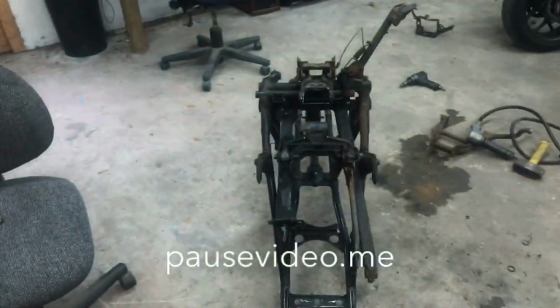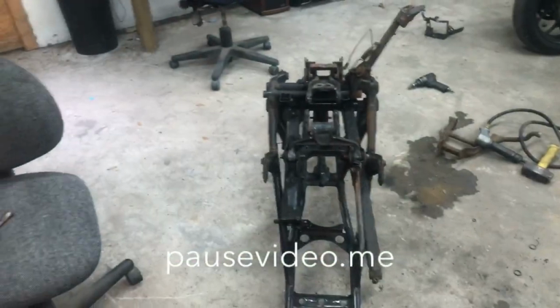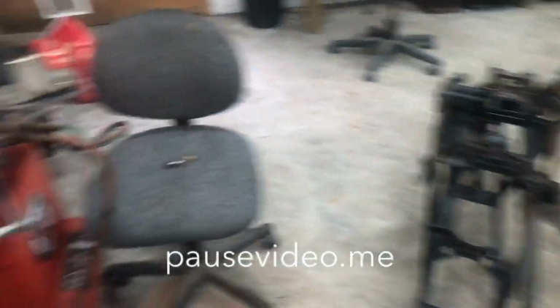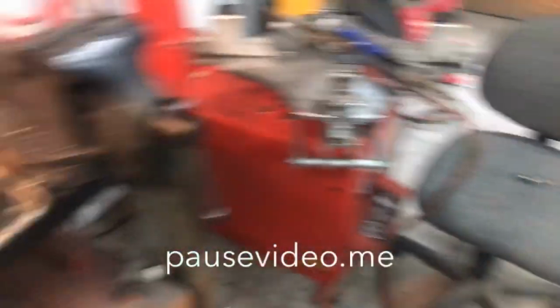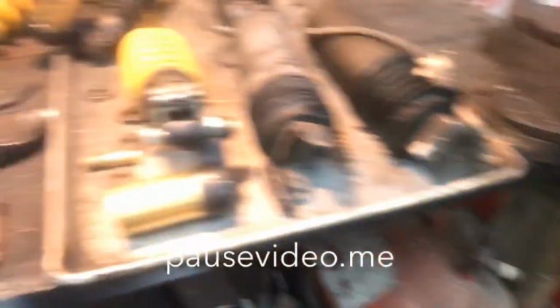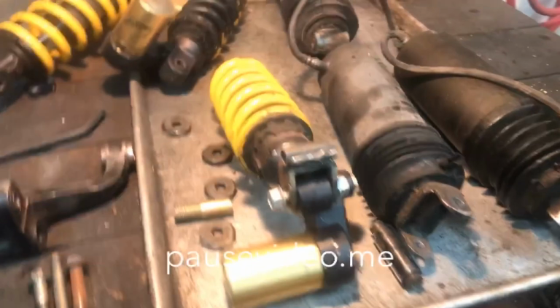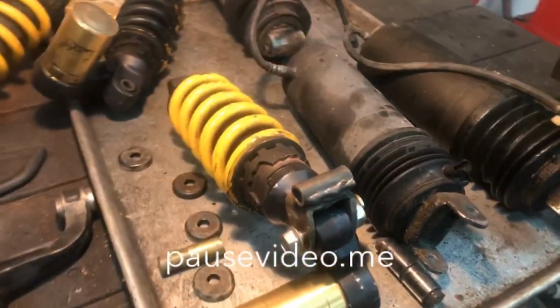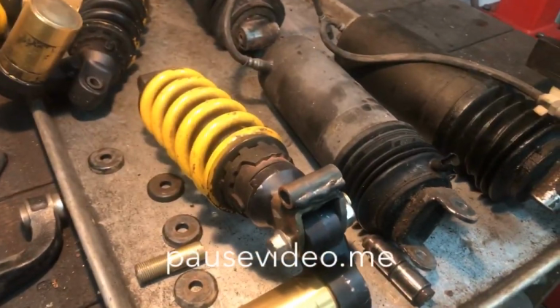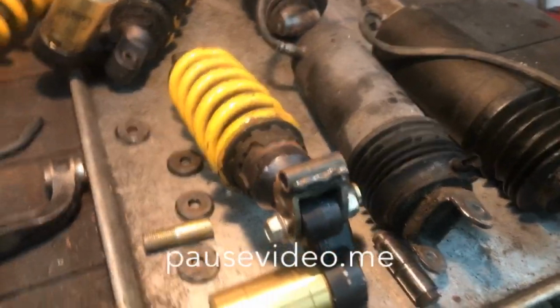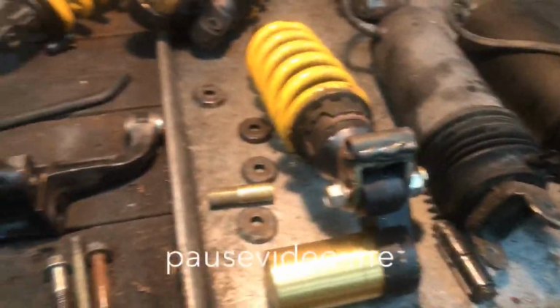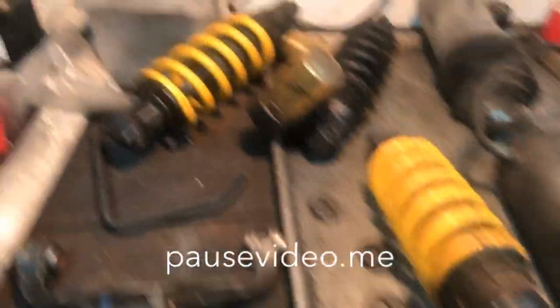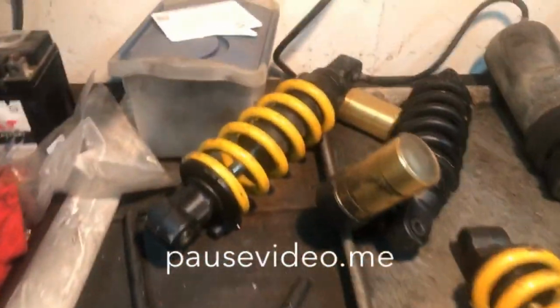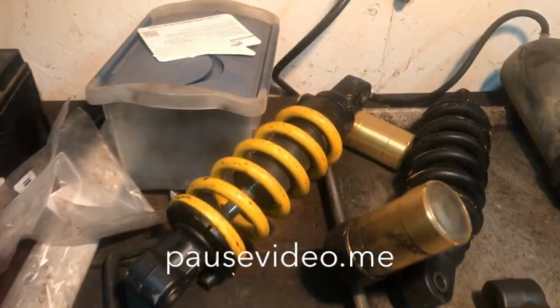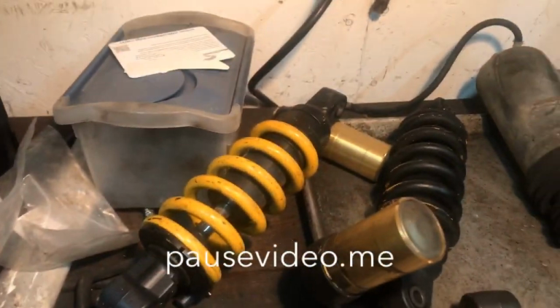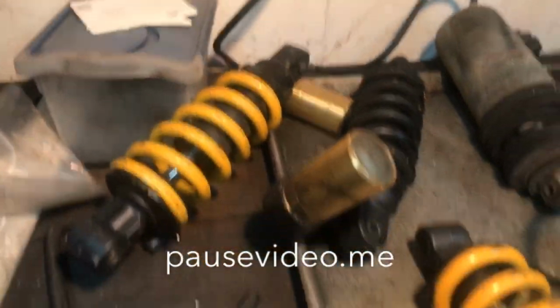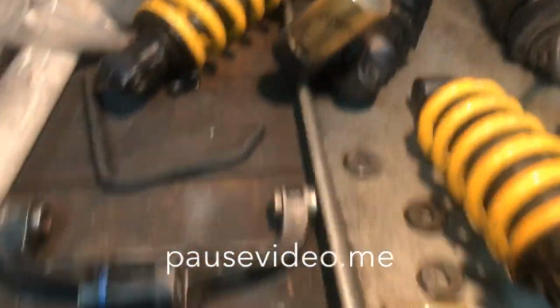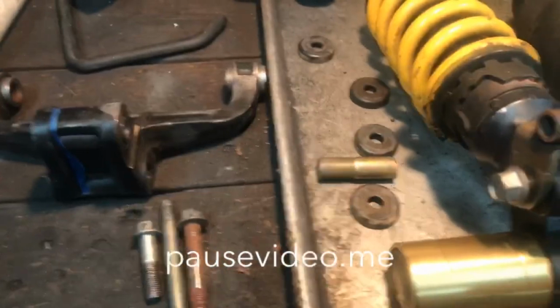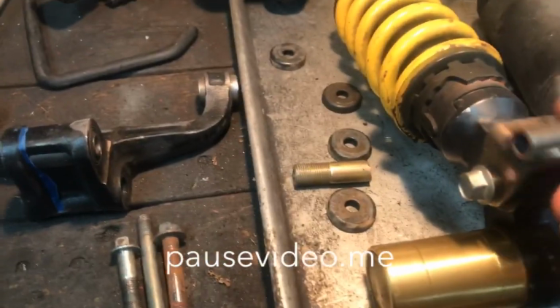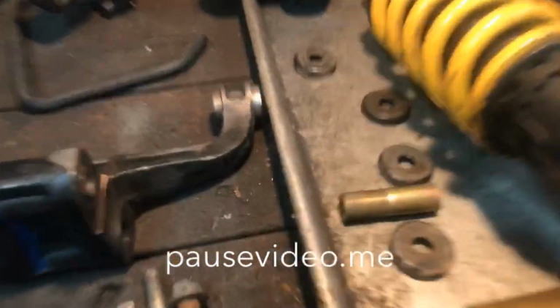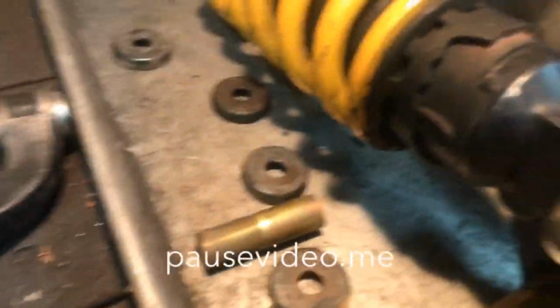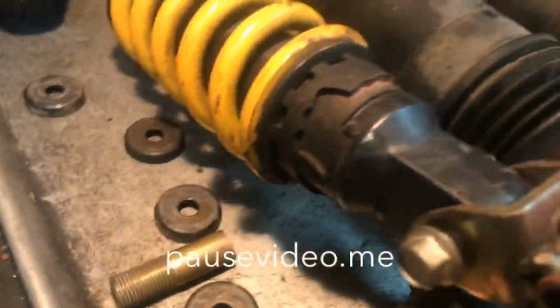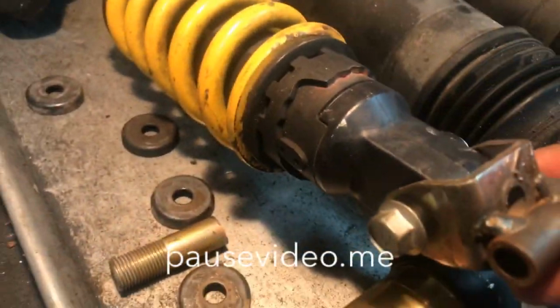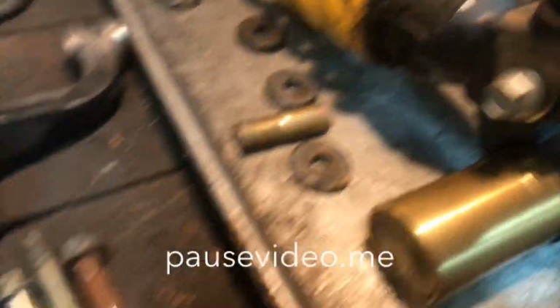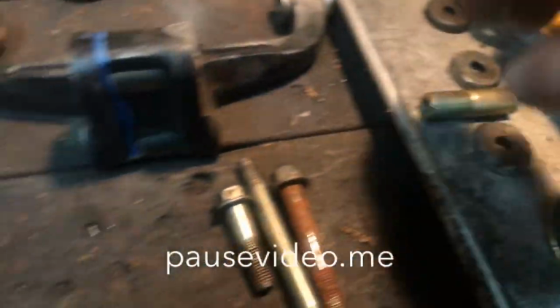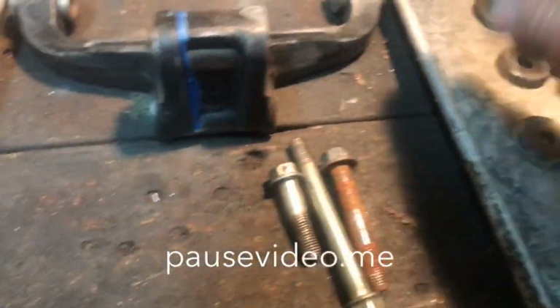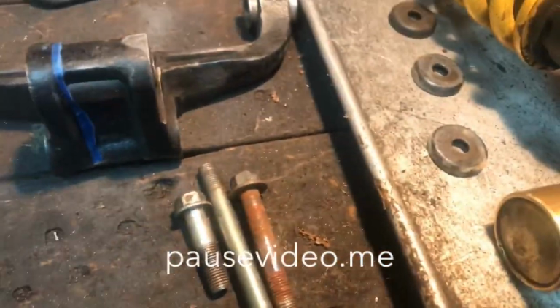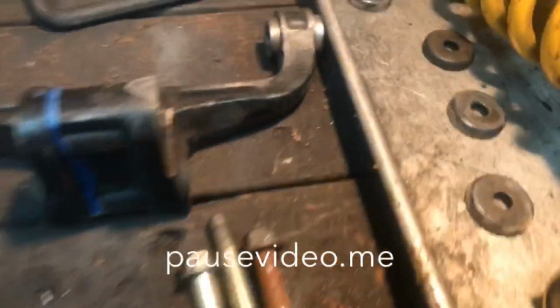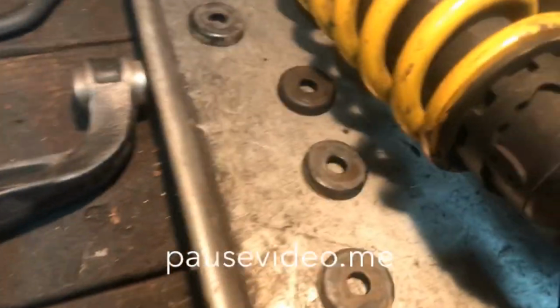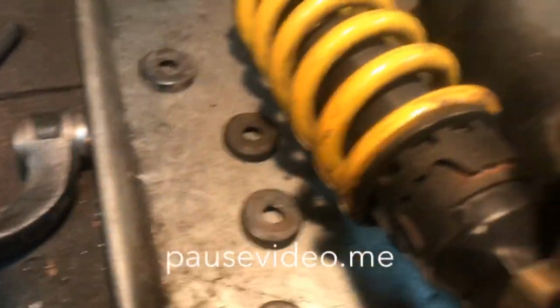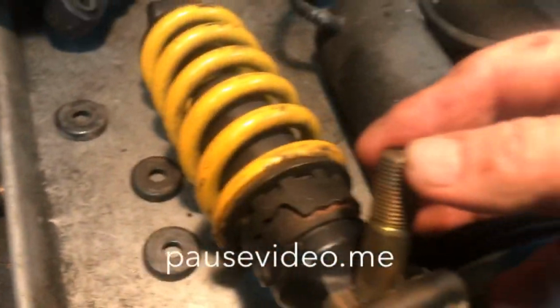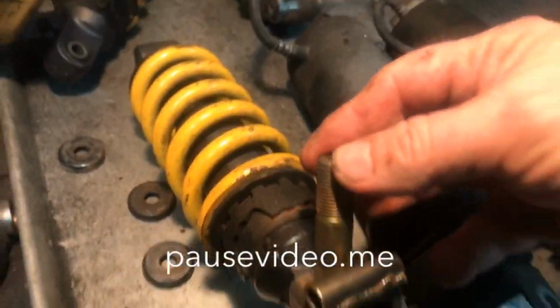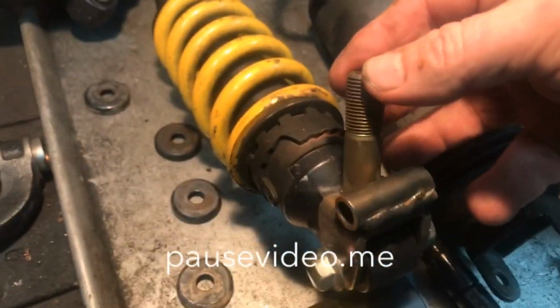I do this on my cafe projects a lot, where I'm using the GL frame. What I do is I buy an original 954 shock and I try to buy it with the original clevis attached to it — it comes with a sturt on it like that.